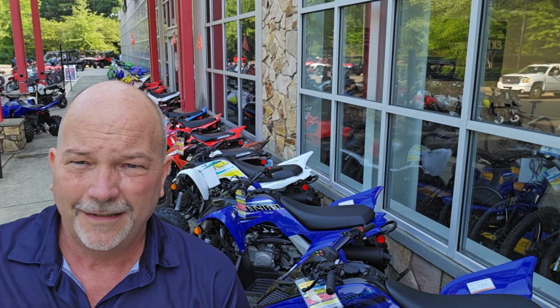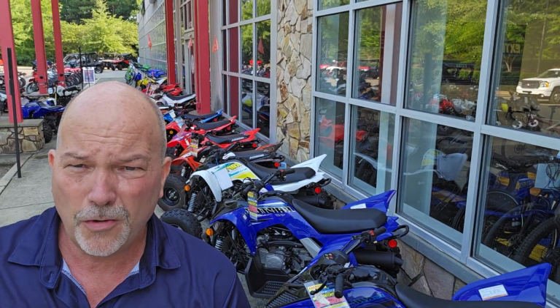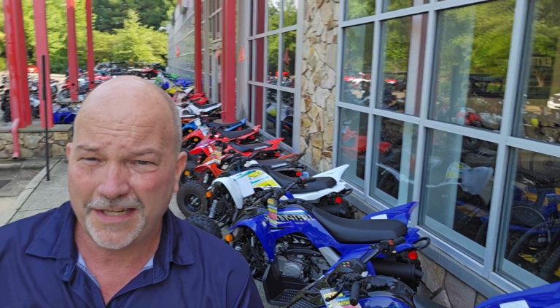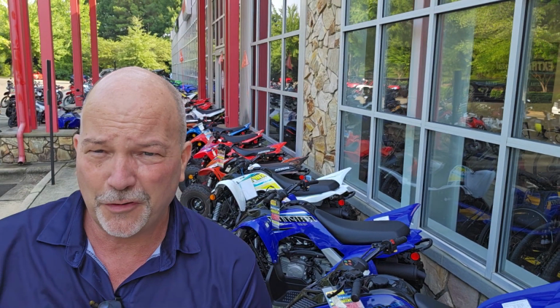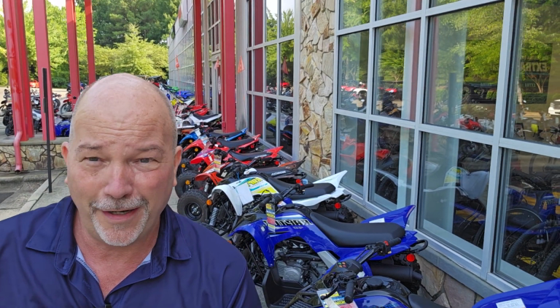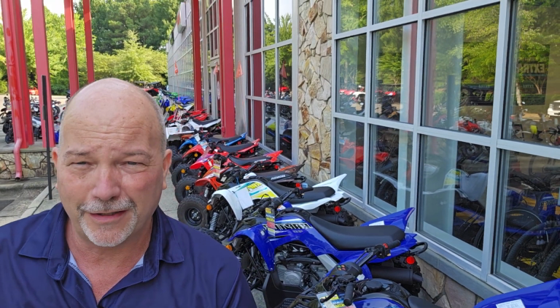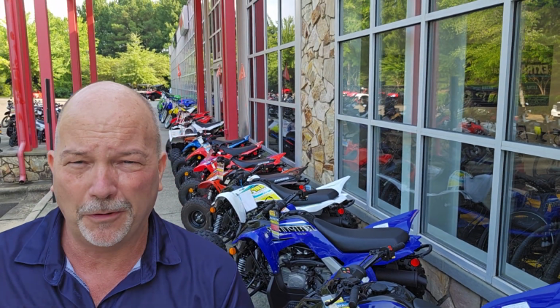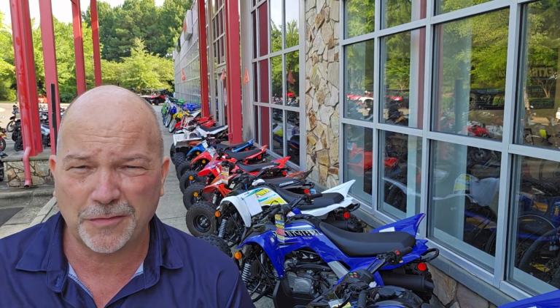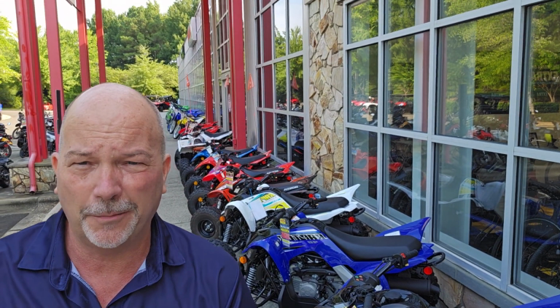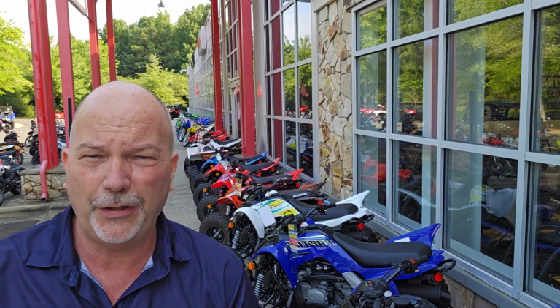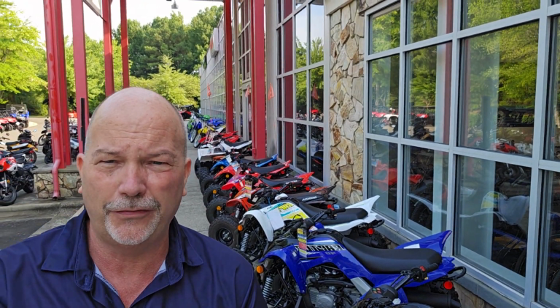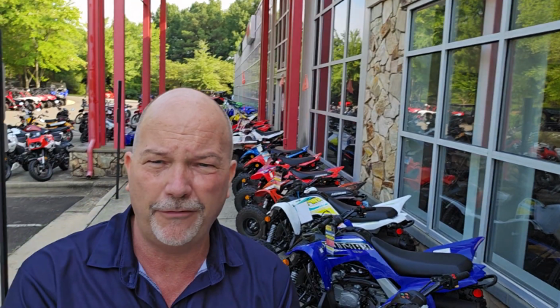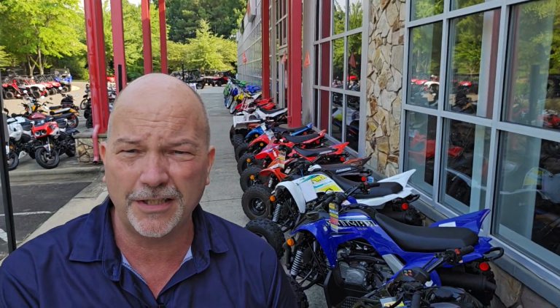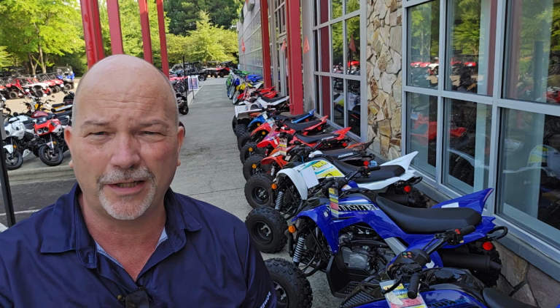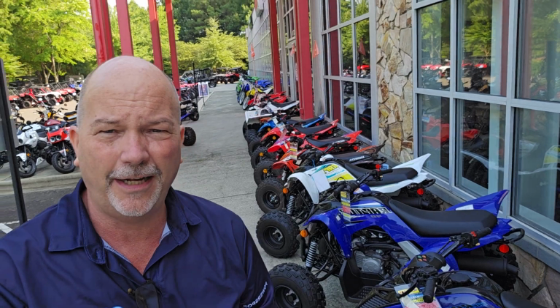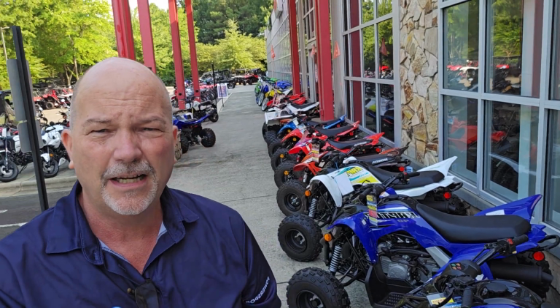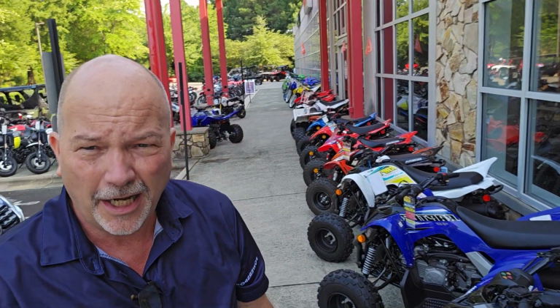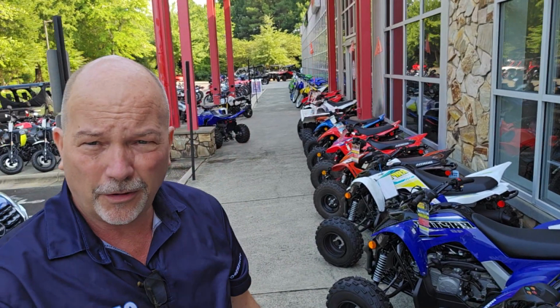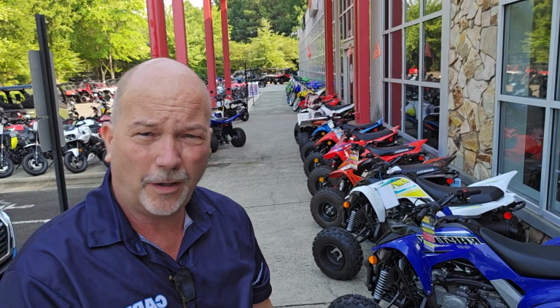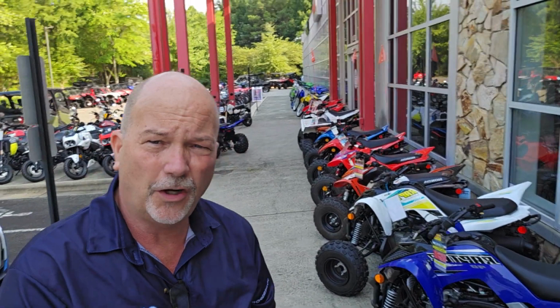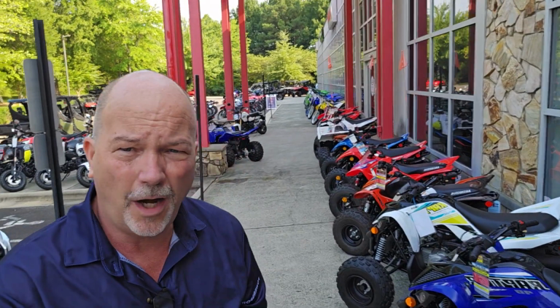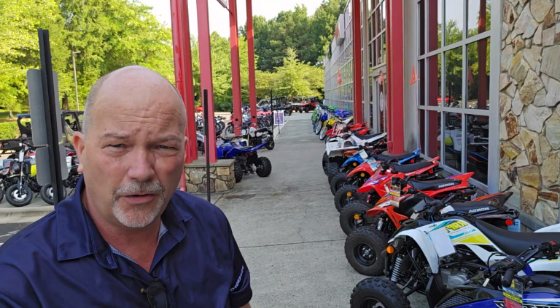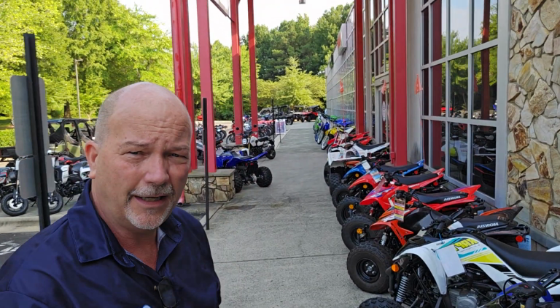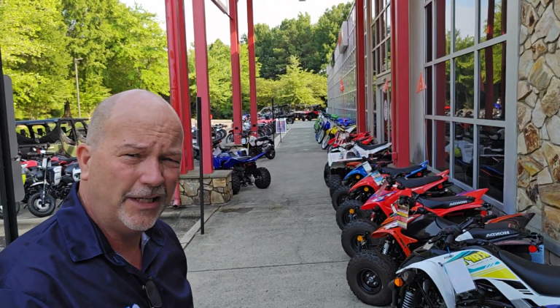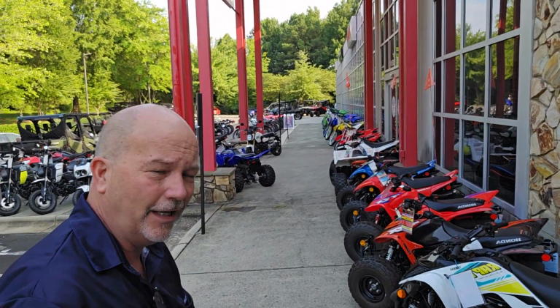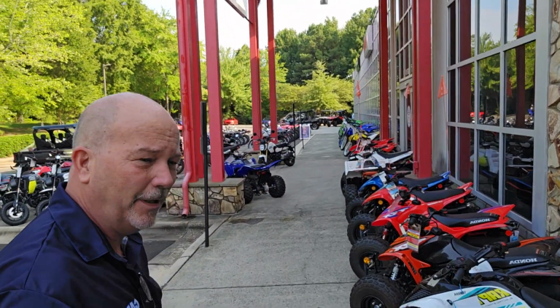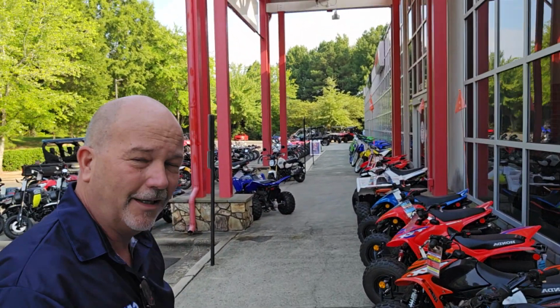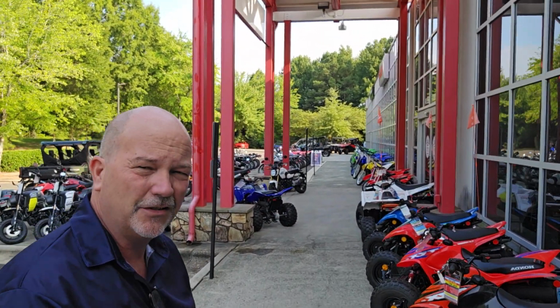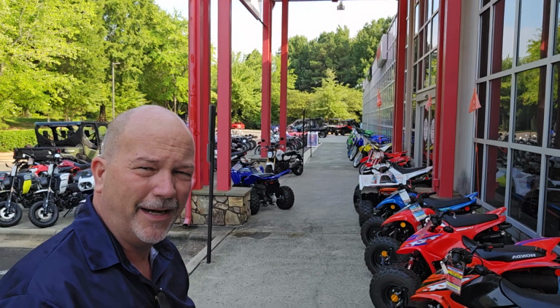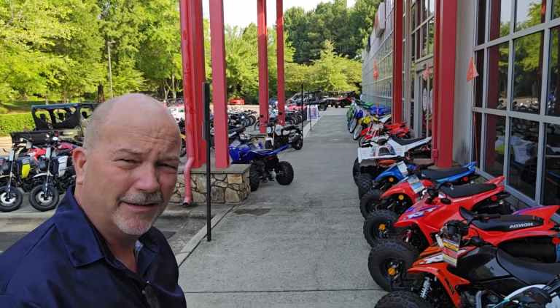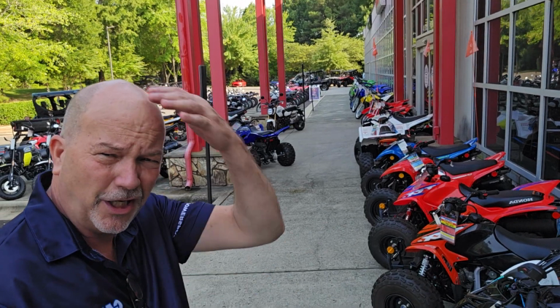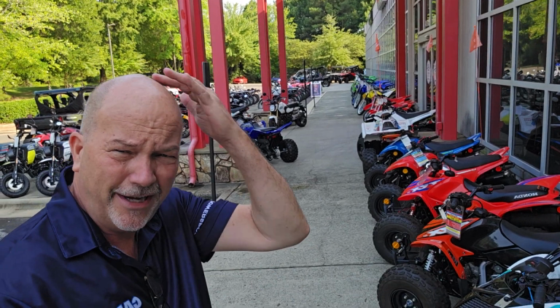Hello, this is Kevin. I'm the General Manager of Capital Powersports up here in beautiful Wake Forest, North Carolina. I really want to do another walkthrough. I do these fairly often, but a lot of times I don't see my shiny face.